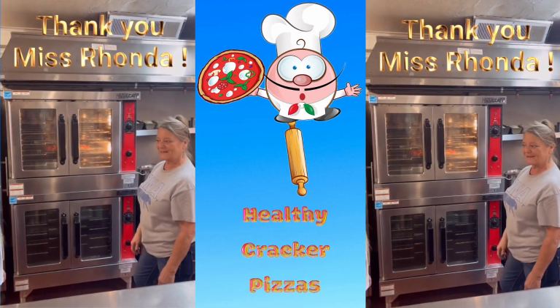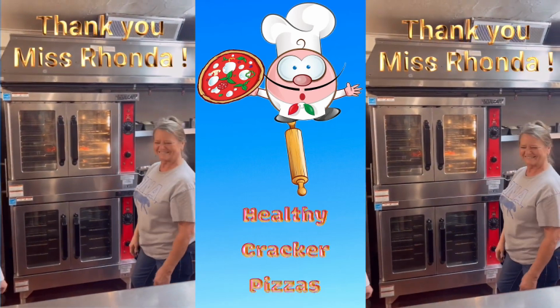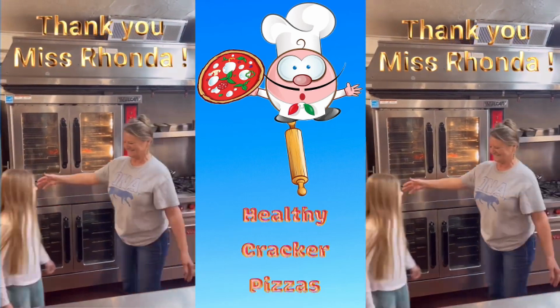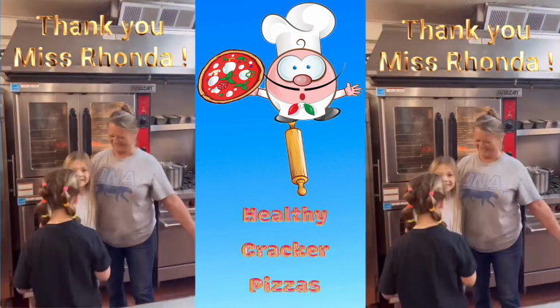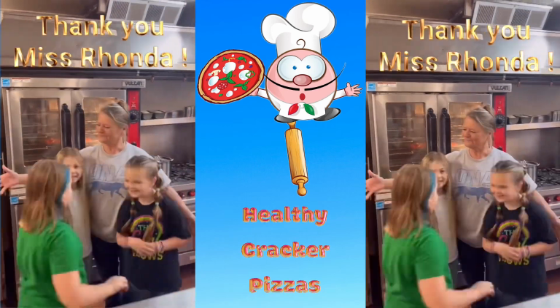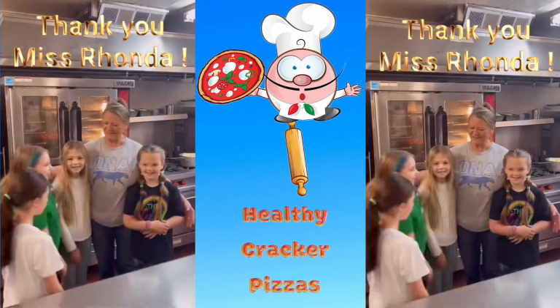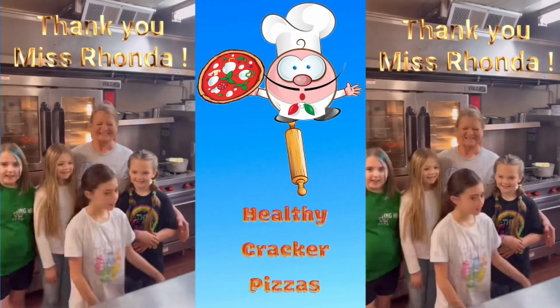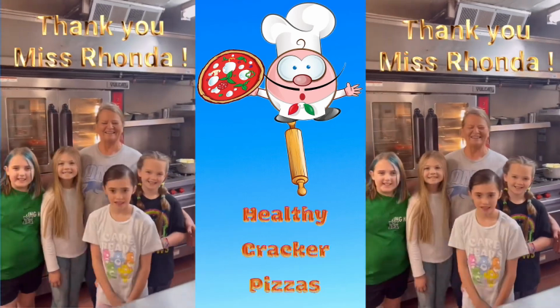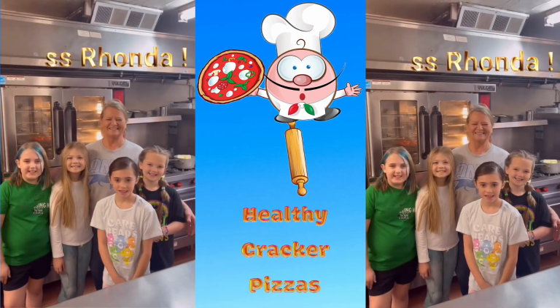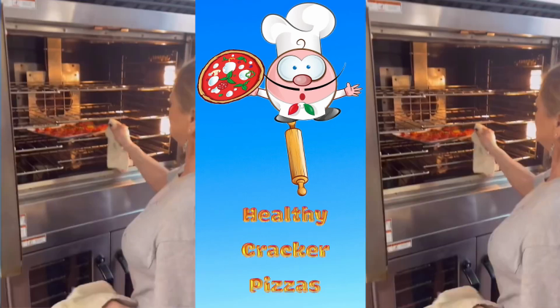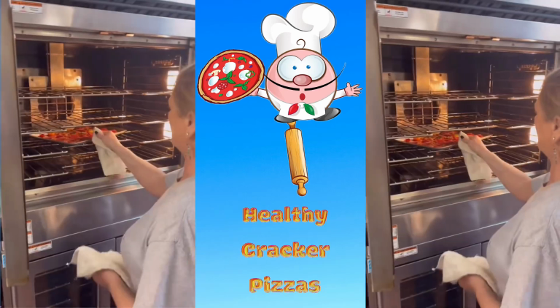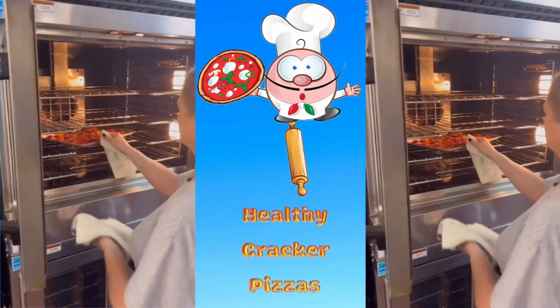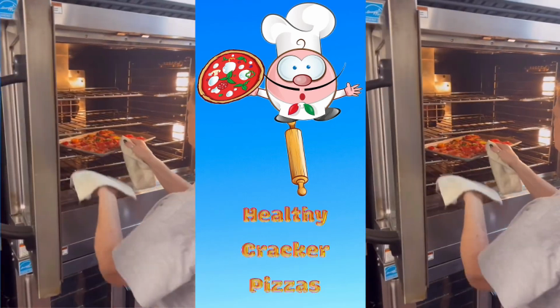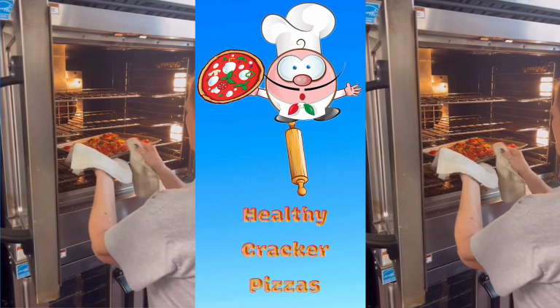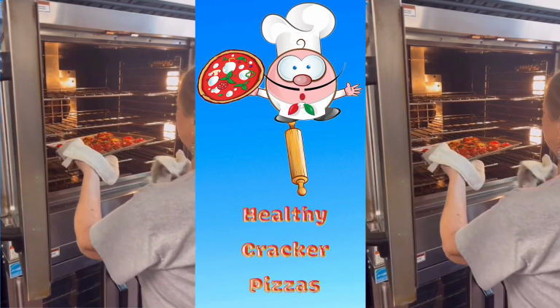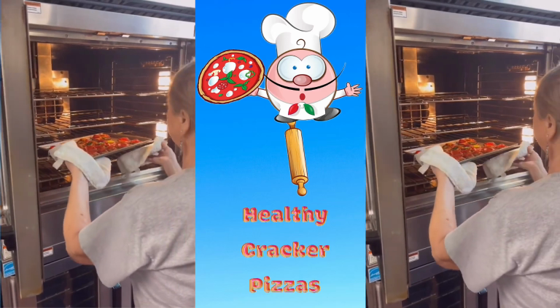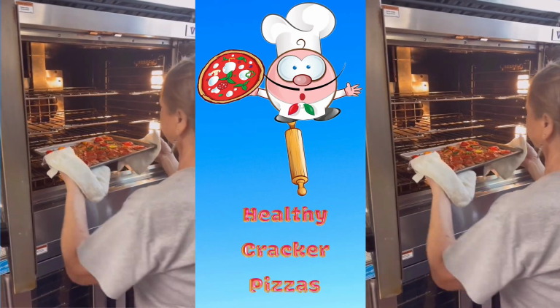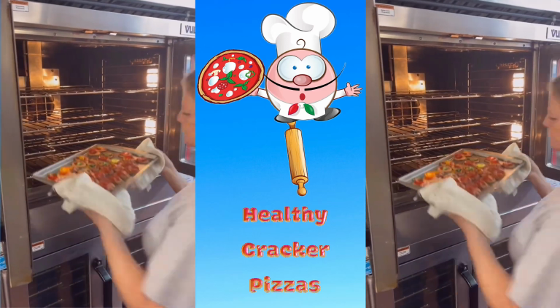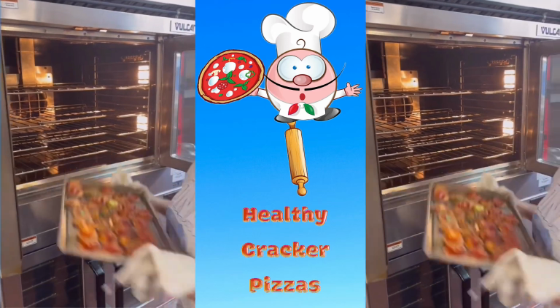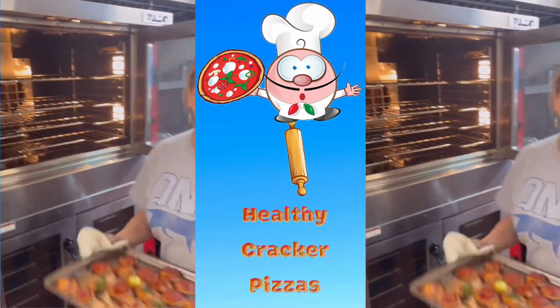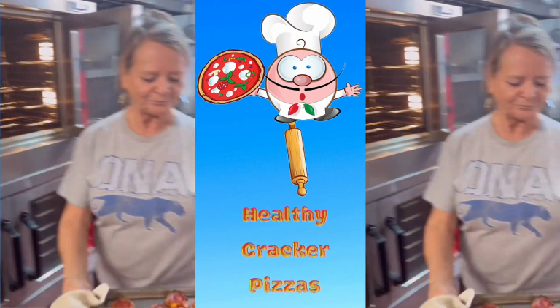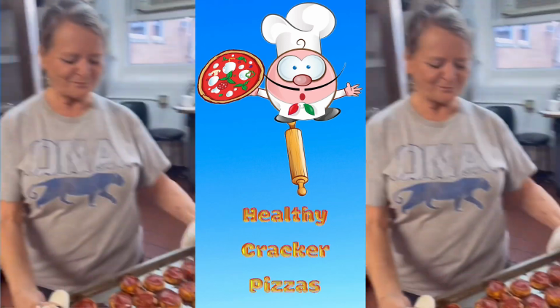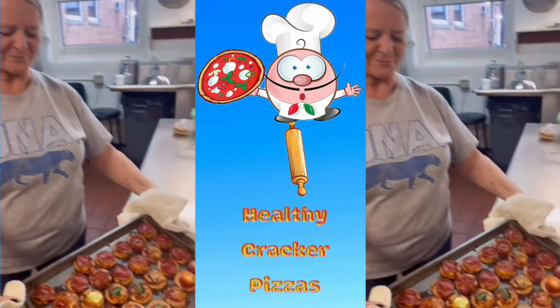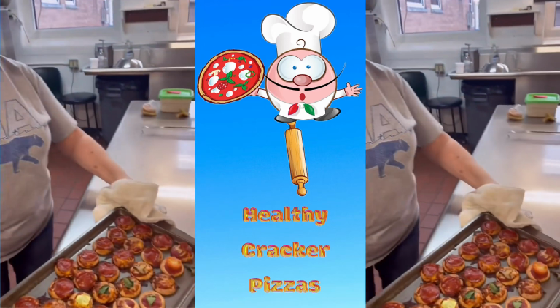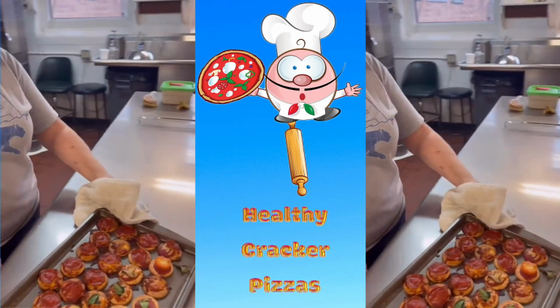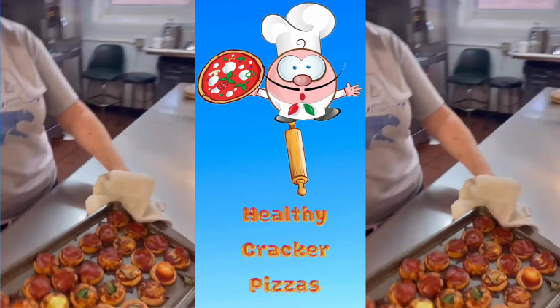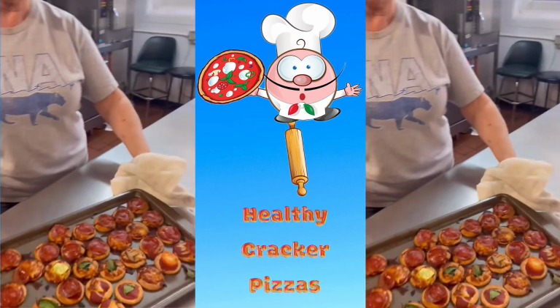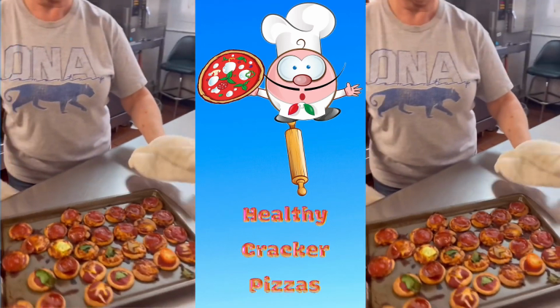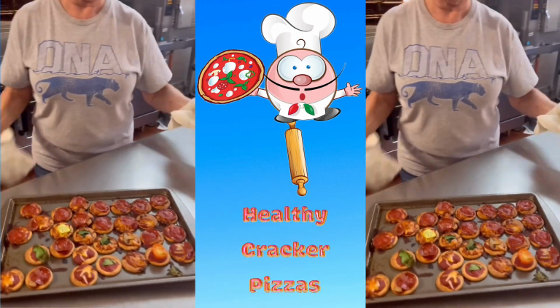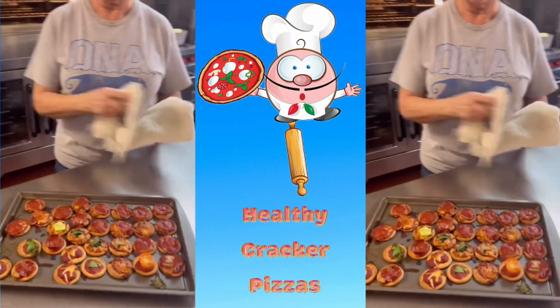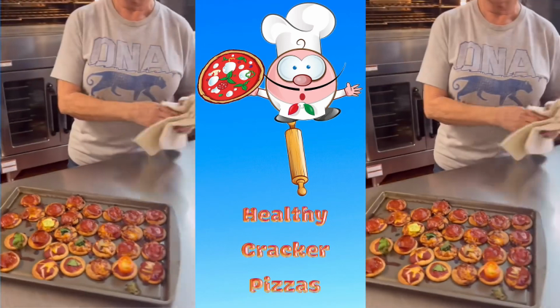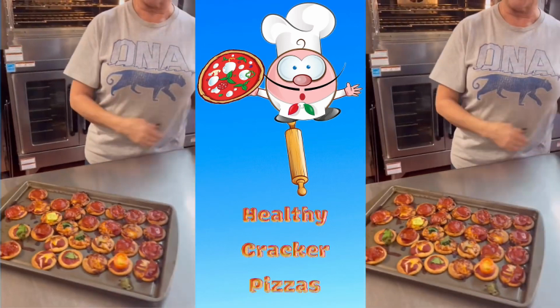Thank you, Miss Rhonda. Here's the finished product — ta-da!